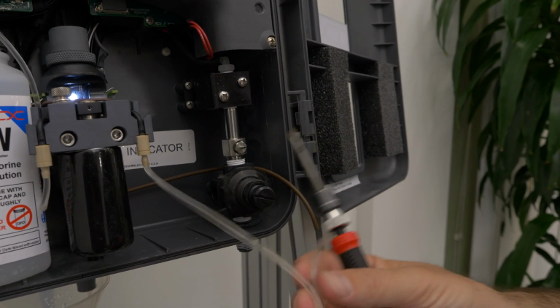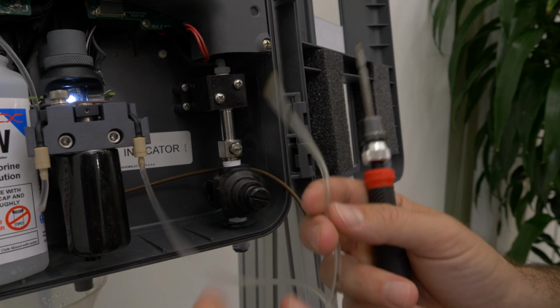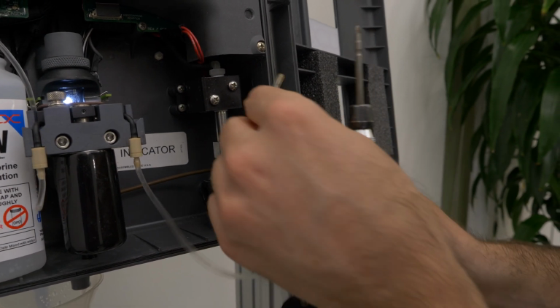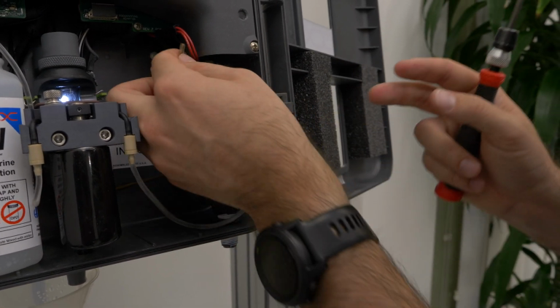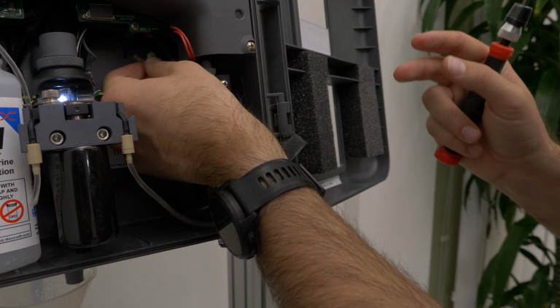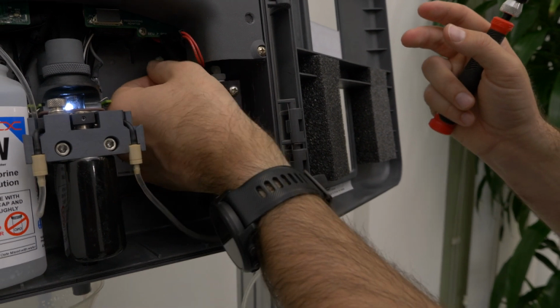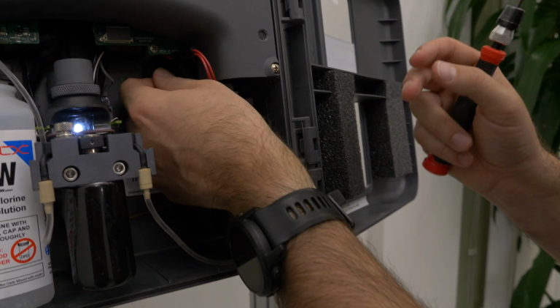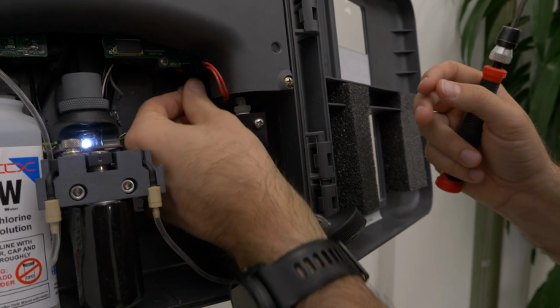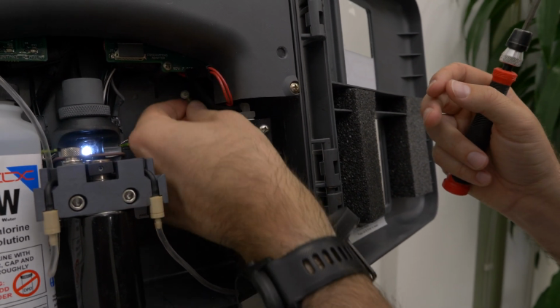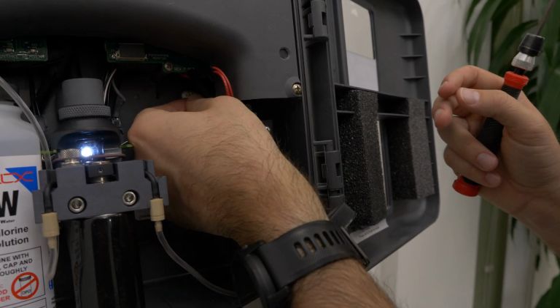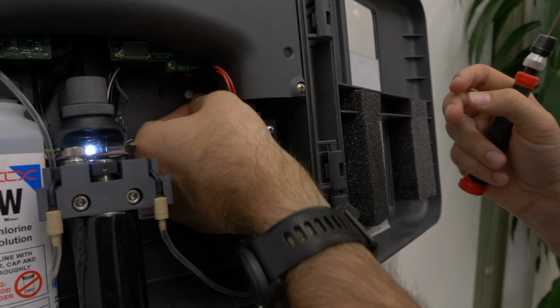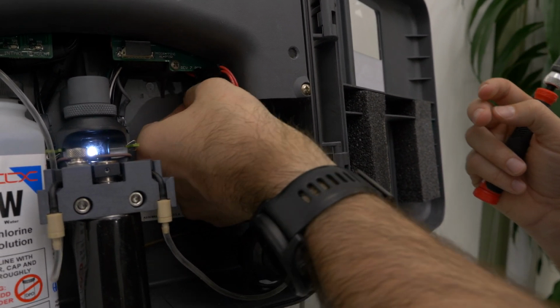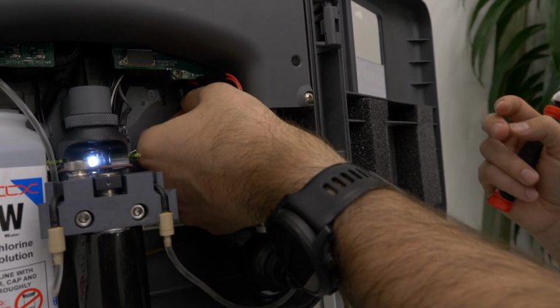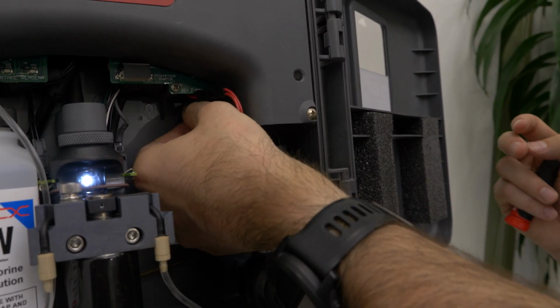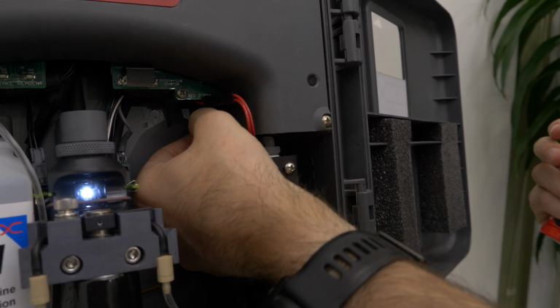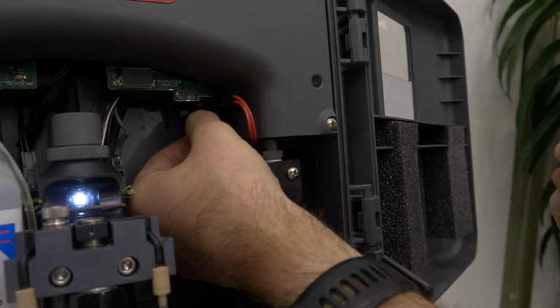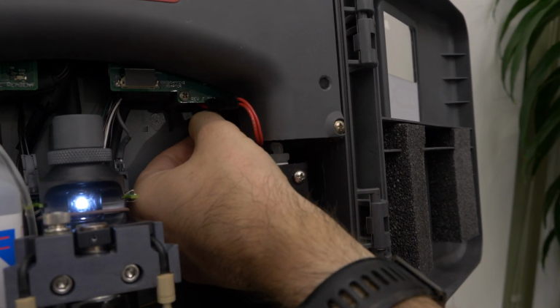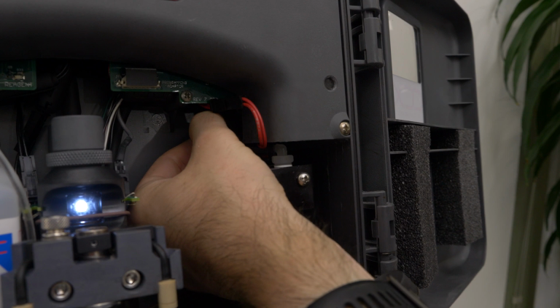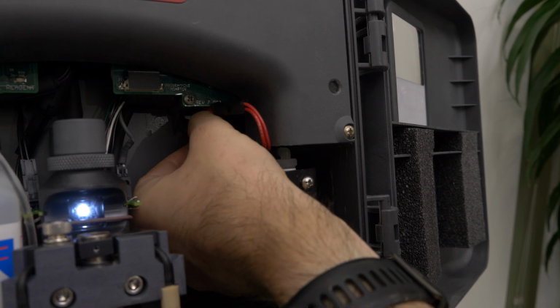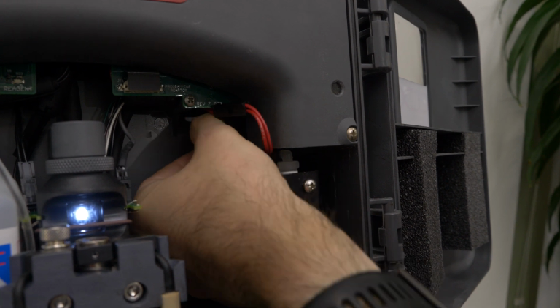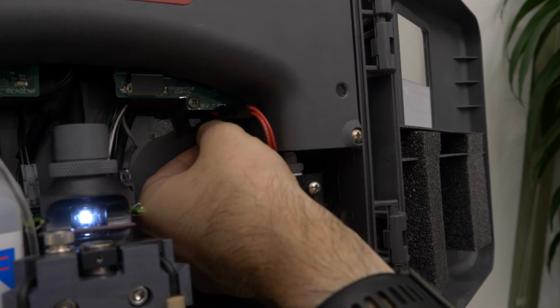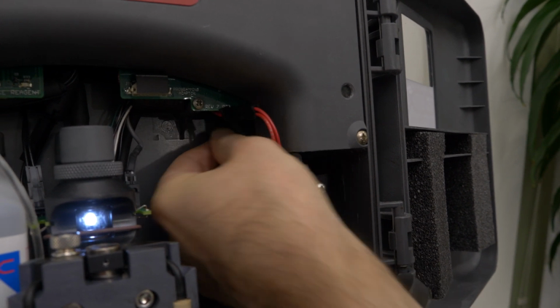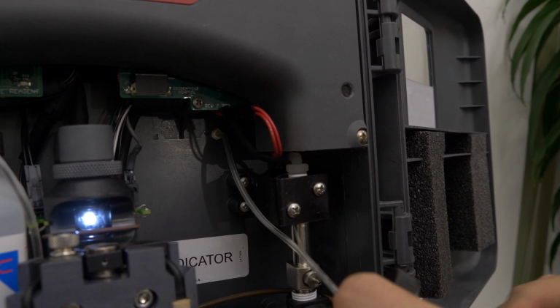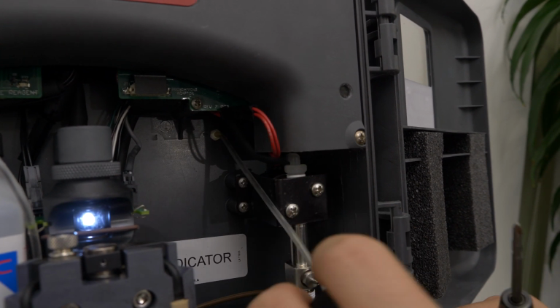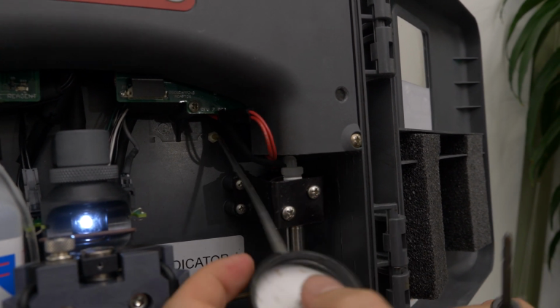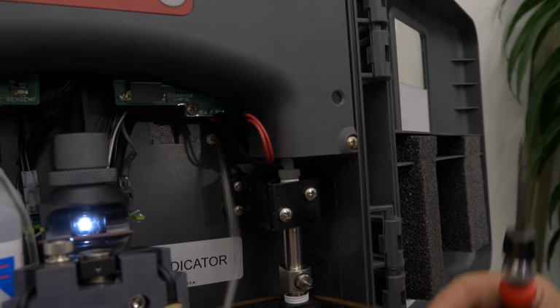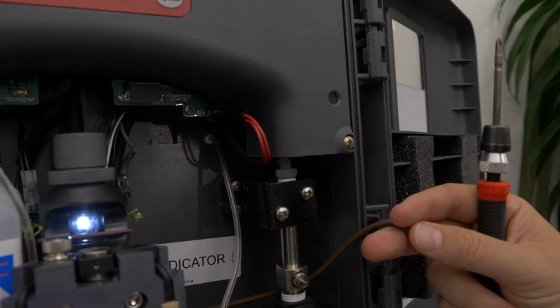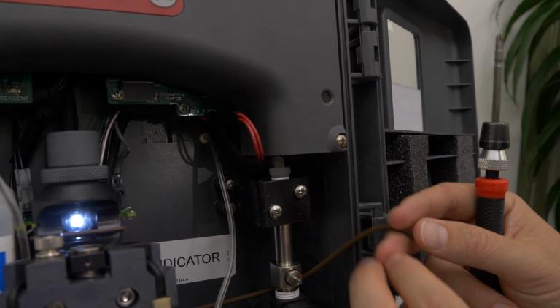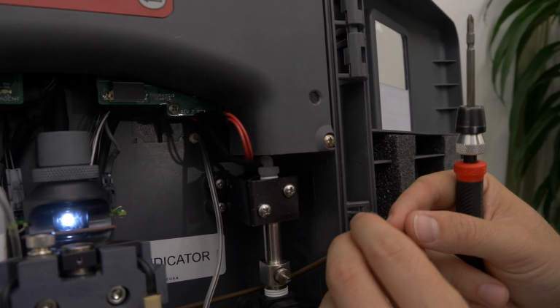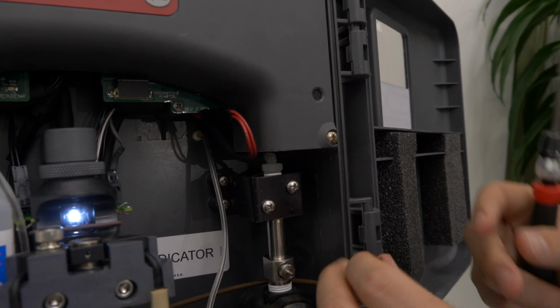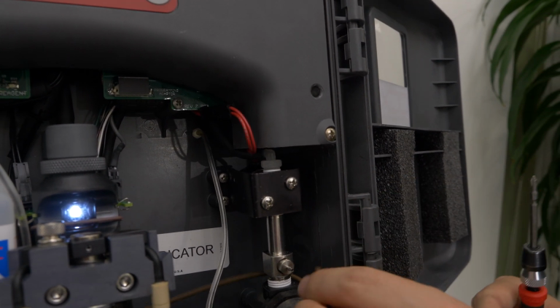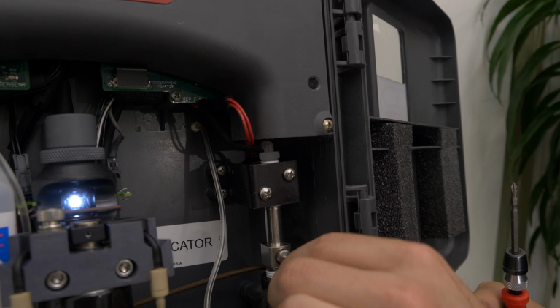Make sure that your reagent tubing is all reattached properly. Make sure to re-hook the tubing to your fast loop.